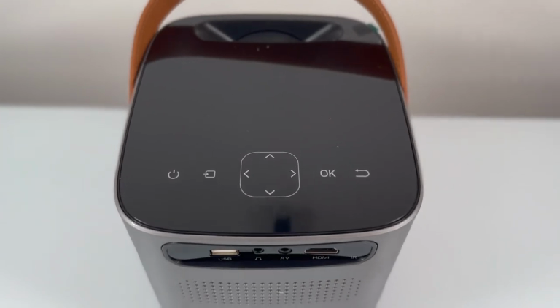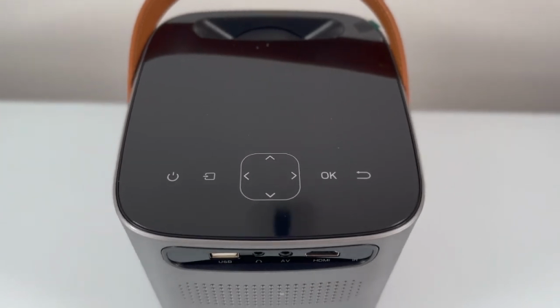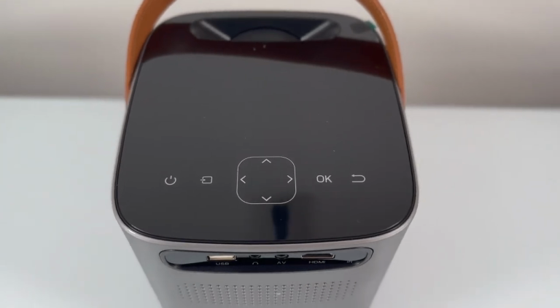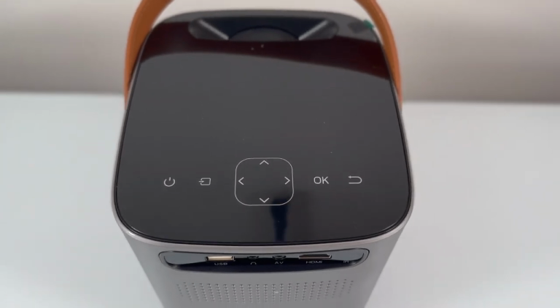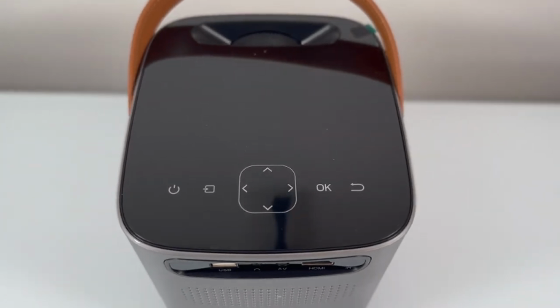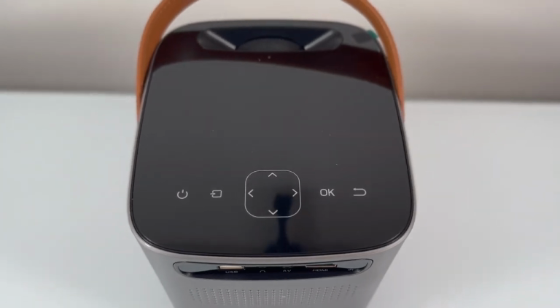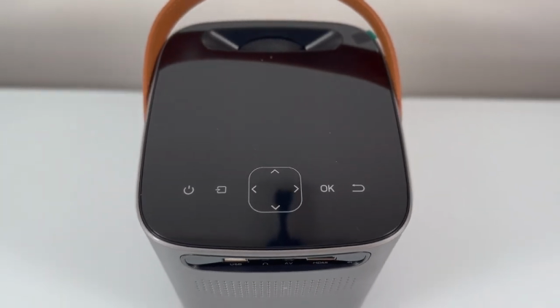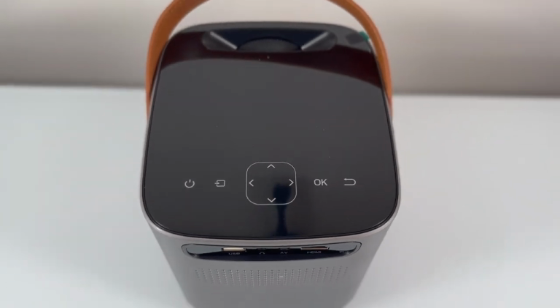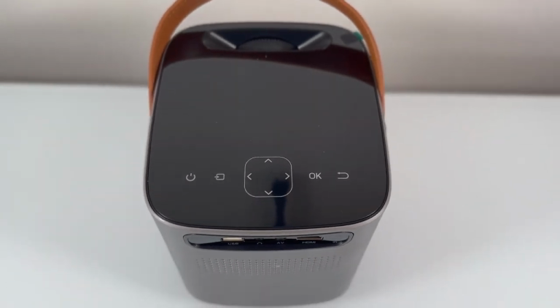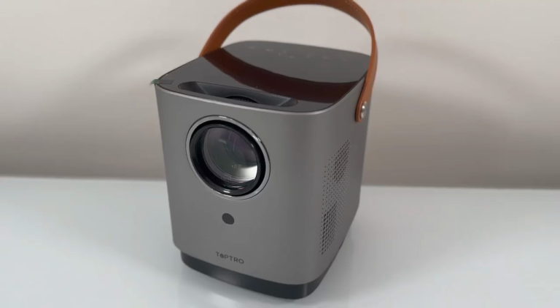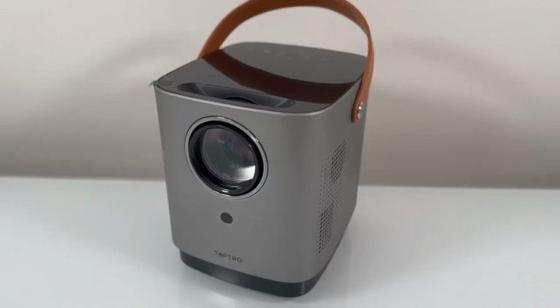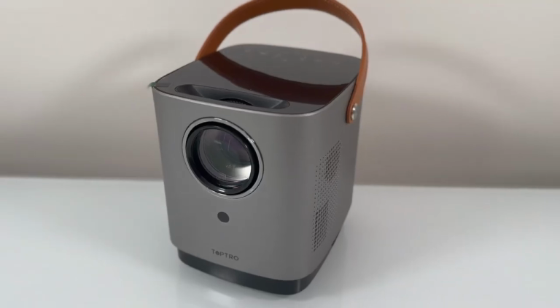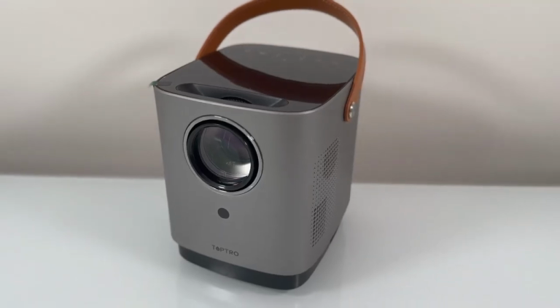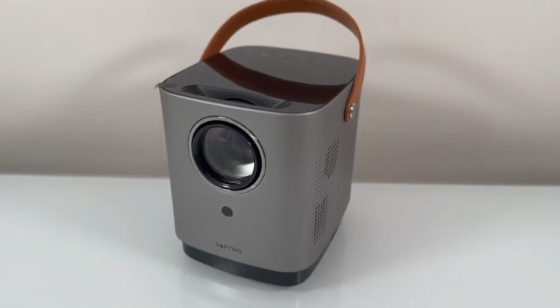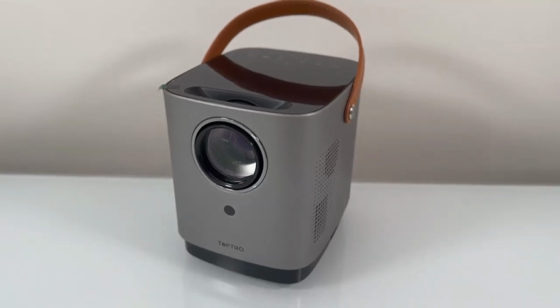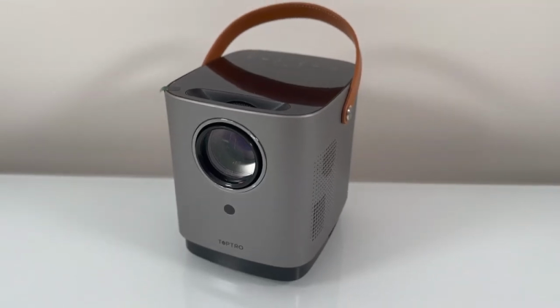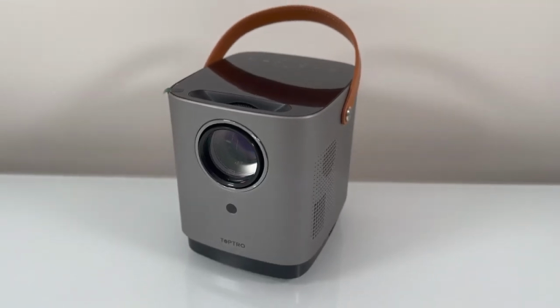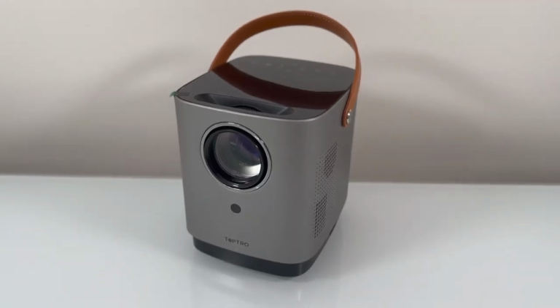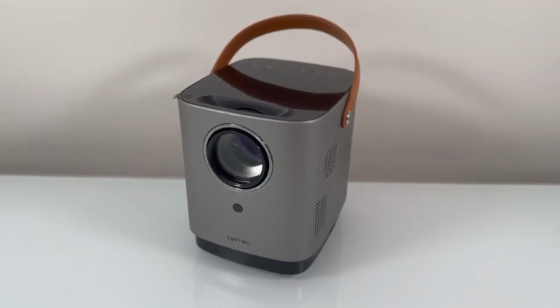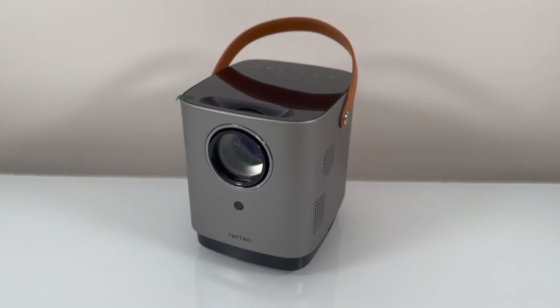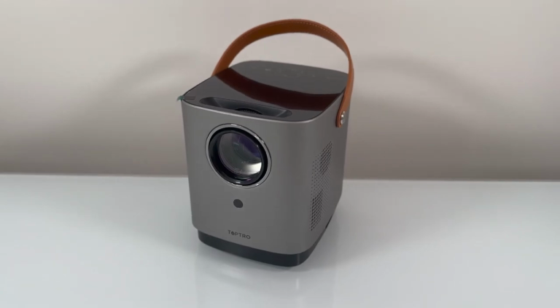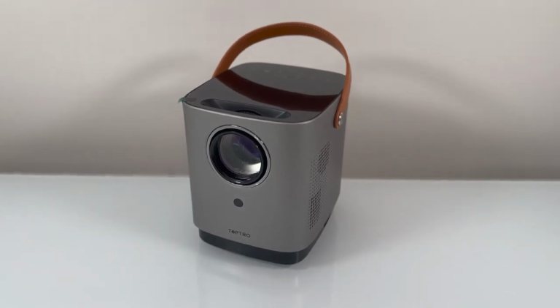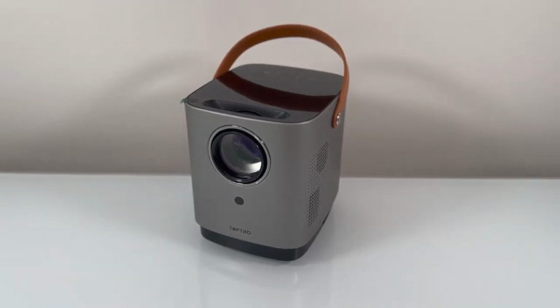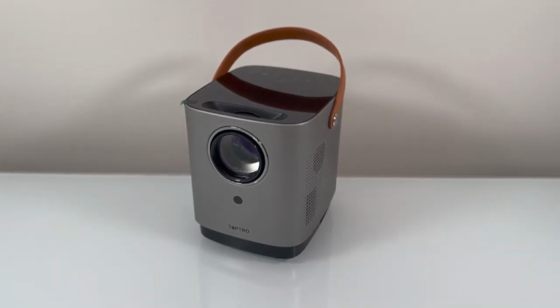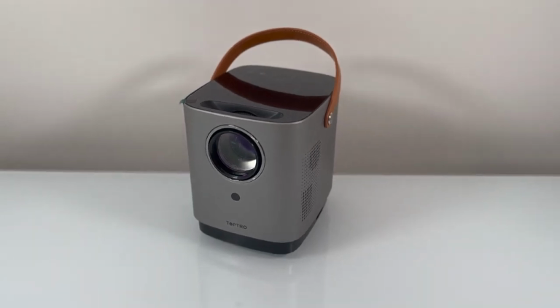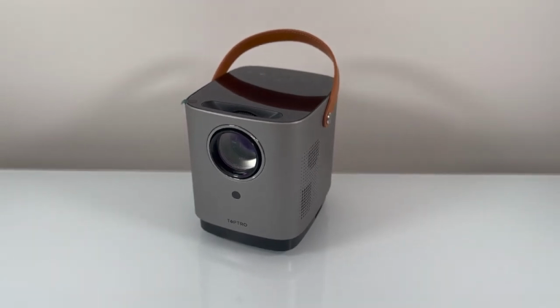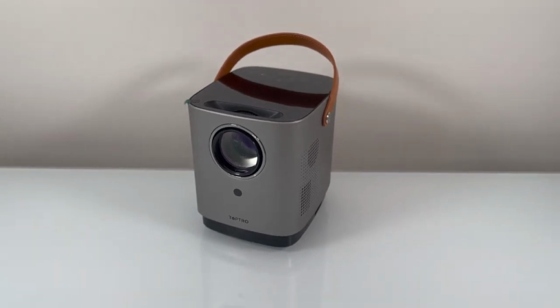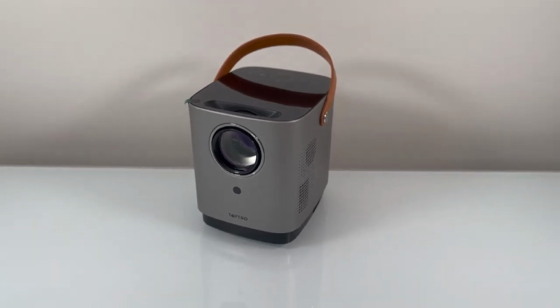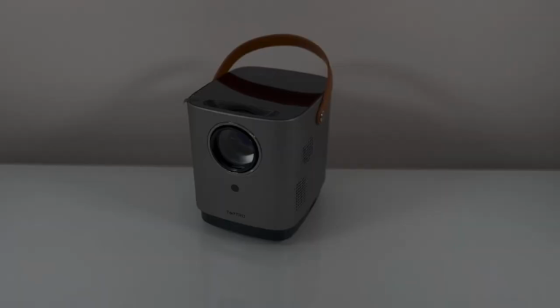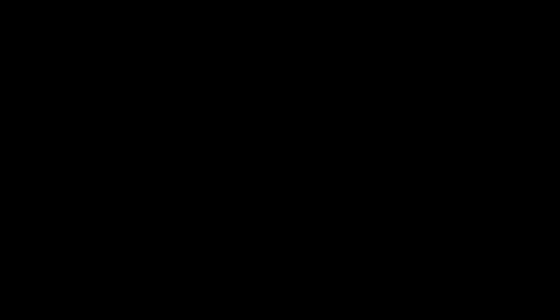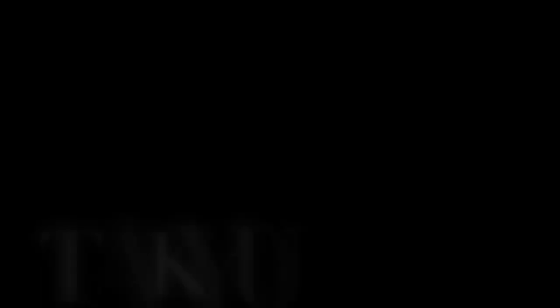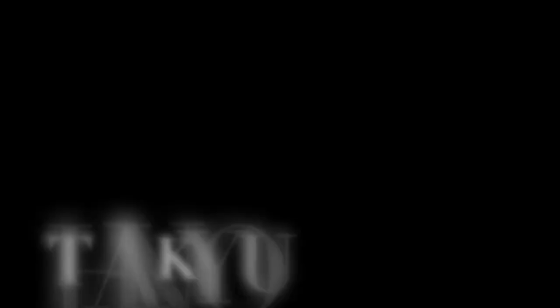Overall, the TopTrow TR-23 Outdoor Mini Projector is an excellent device that combines quality, performance, and convenience. Thank you.